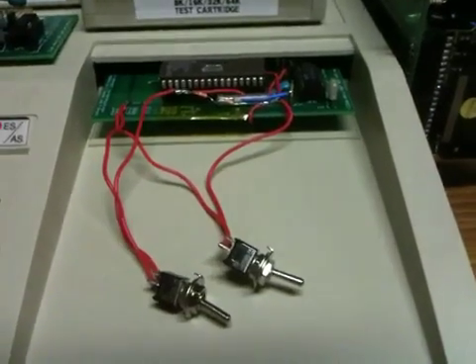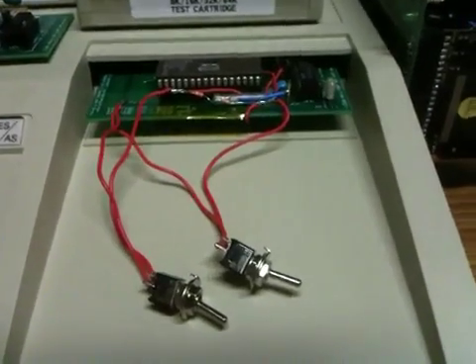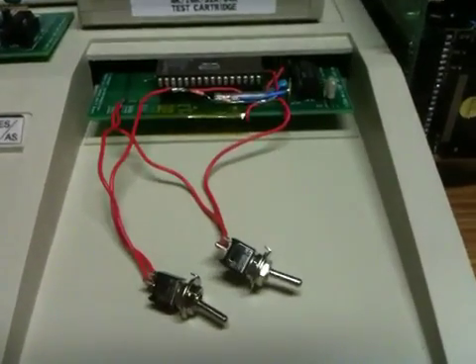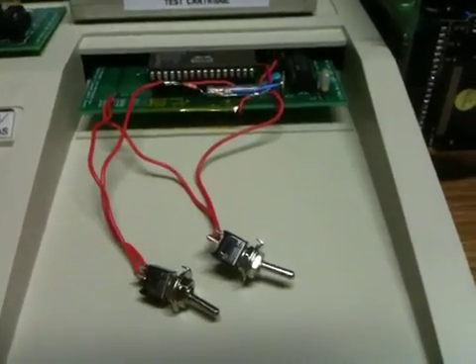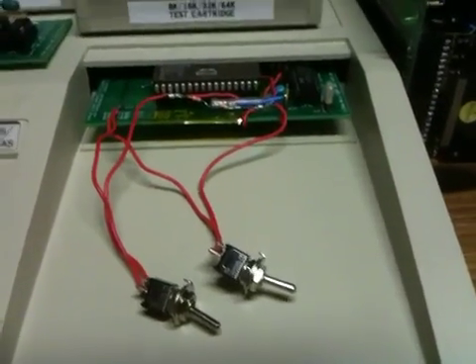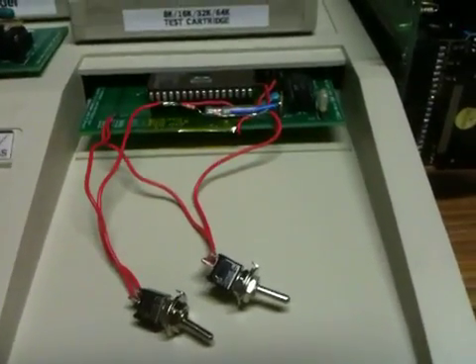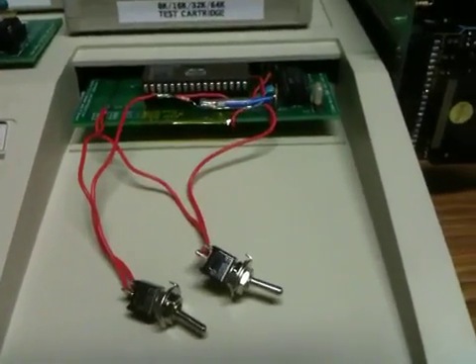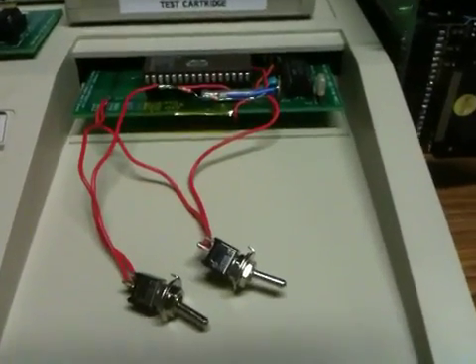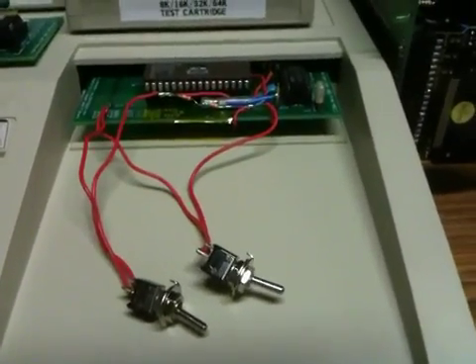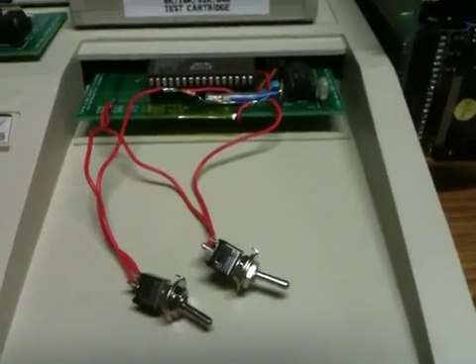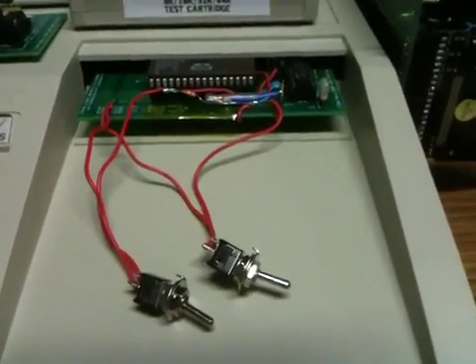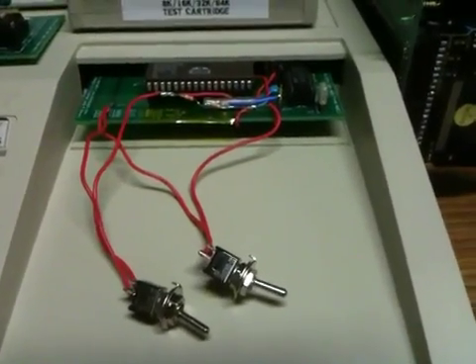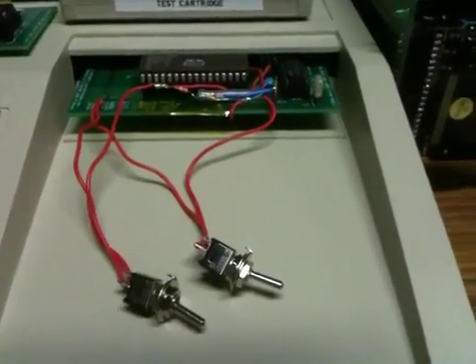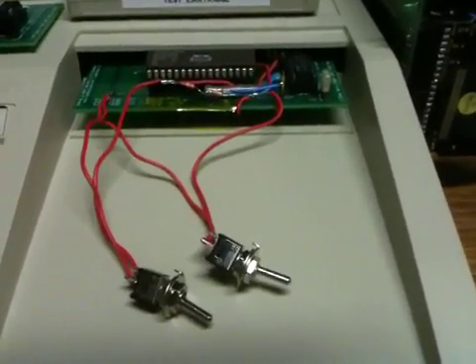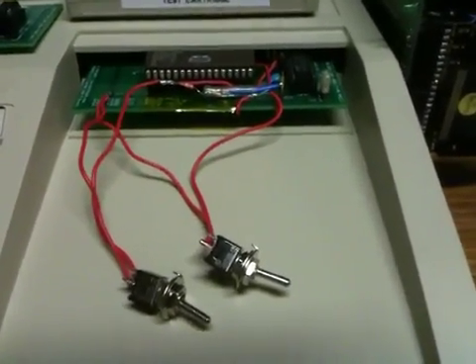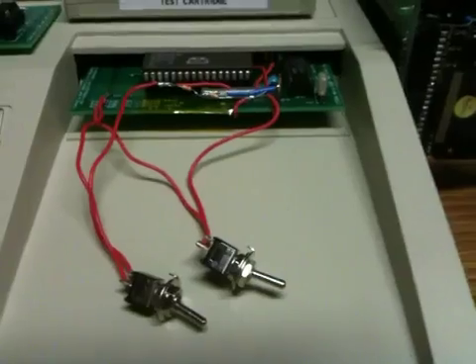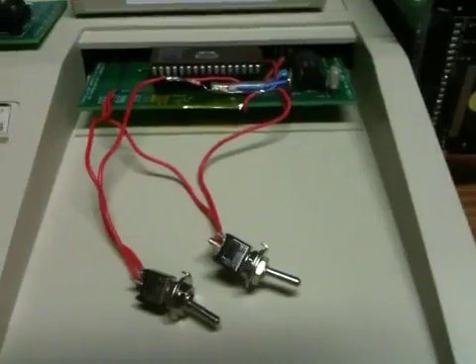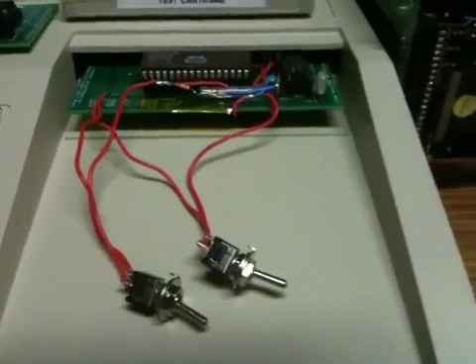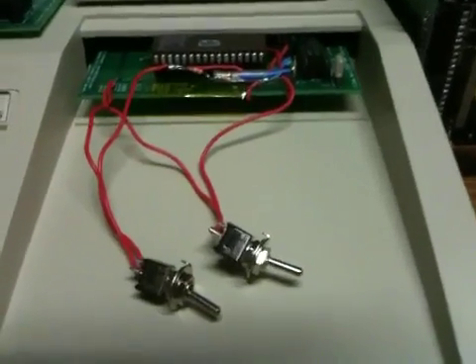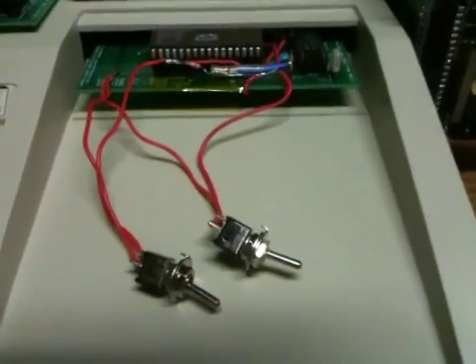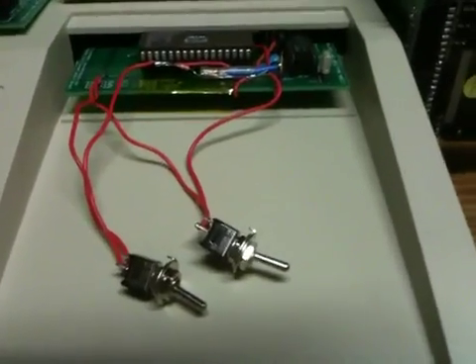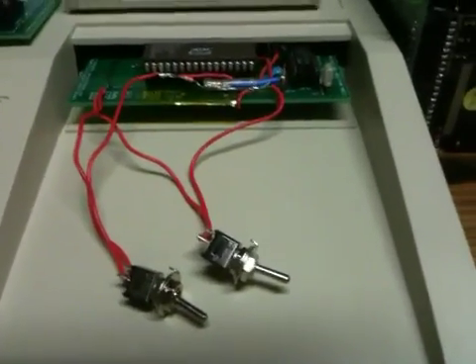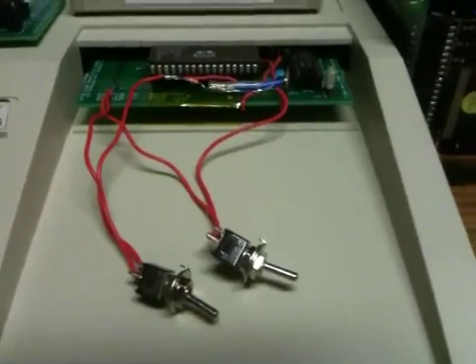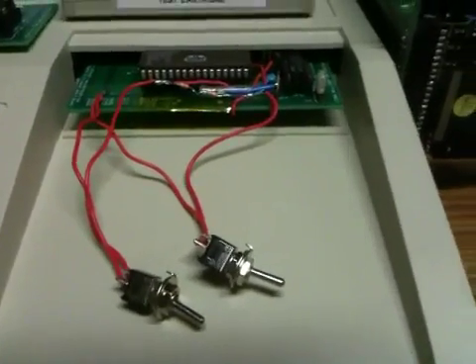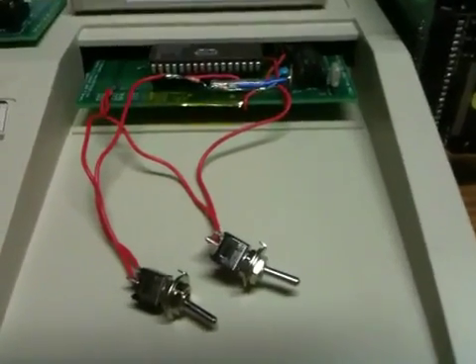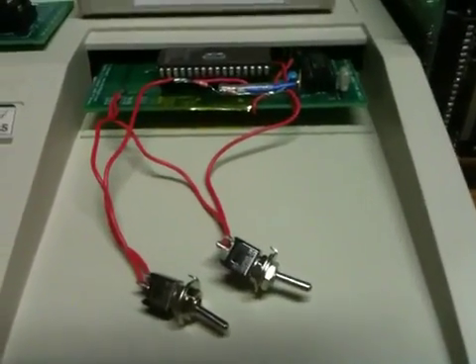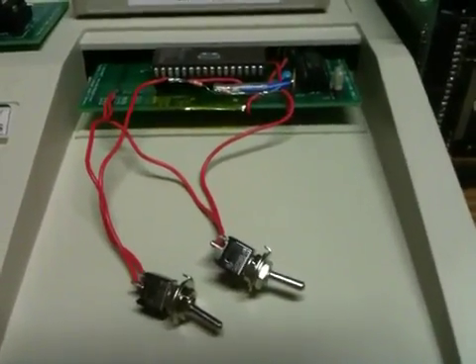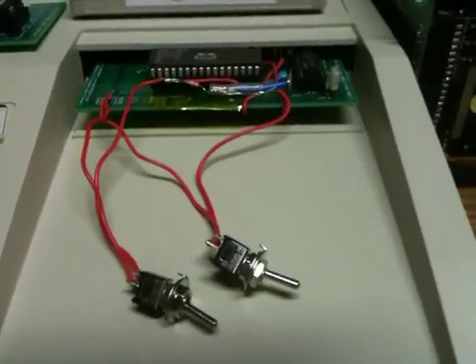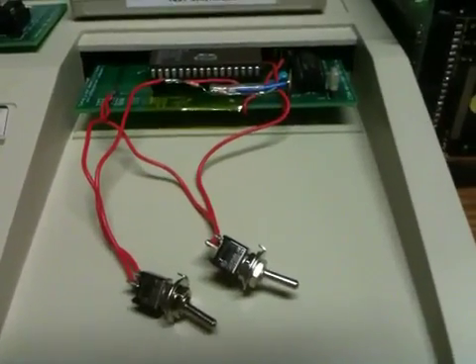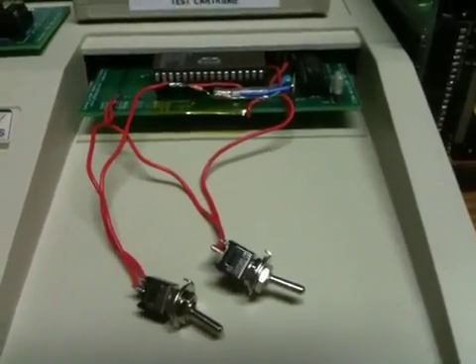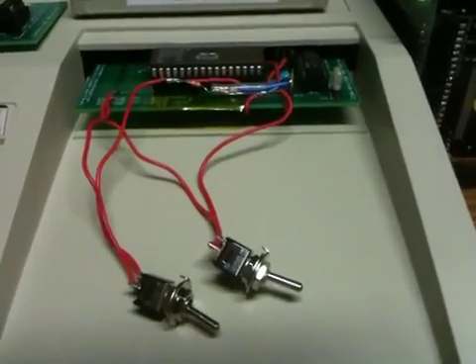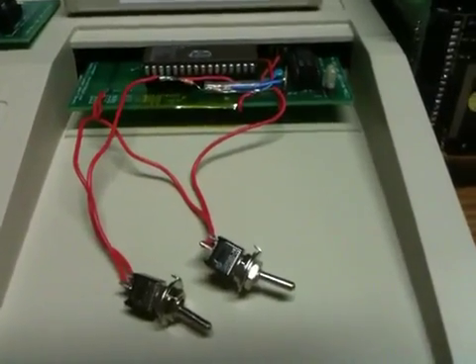Hi, this is John Guidry and welcome back to another installment of Multicart Madness. I've been working with Terci on a Multicart for the TI.